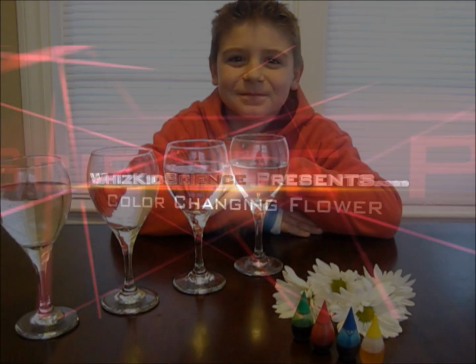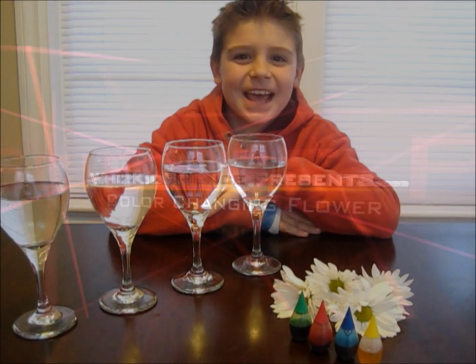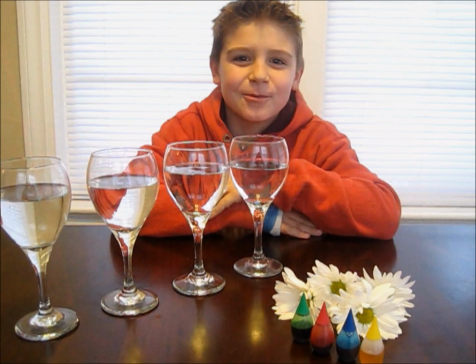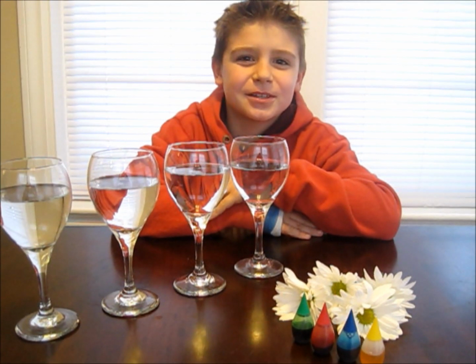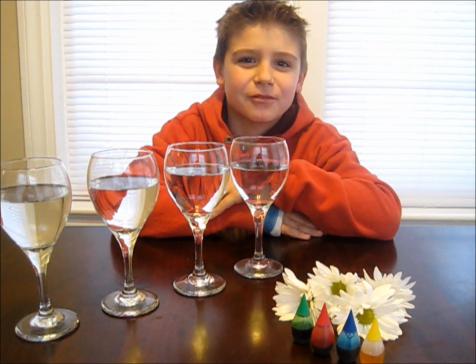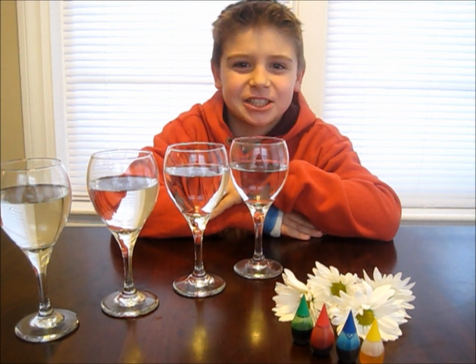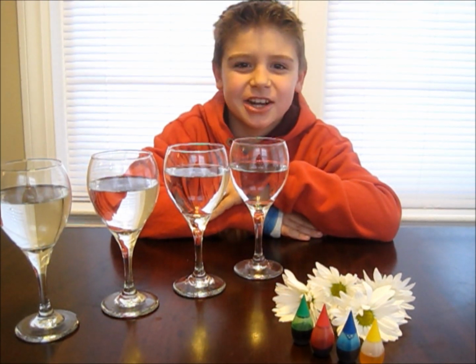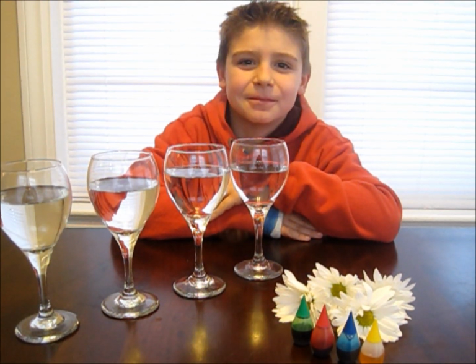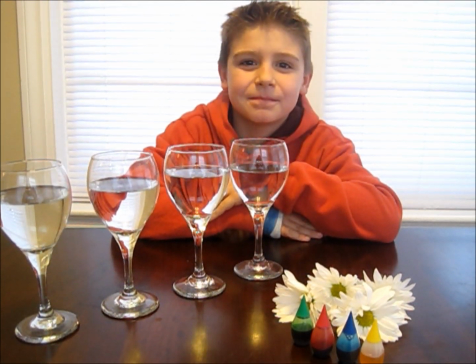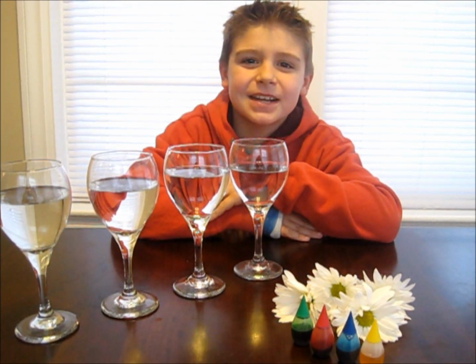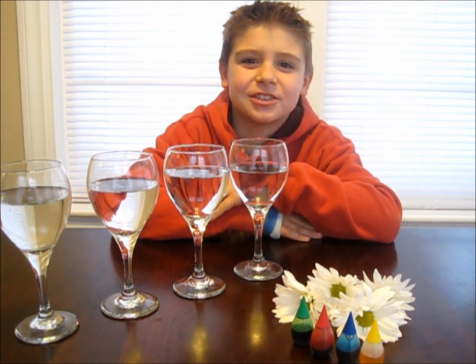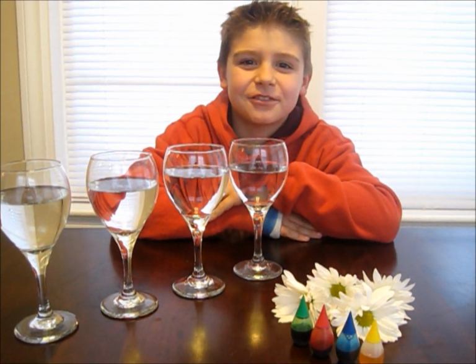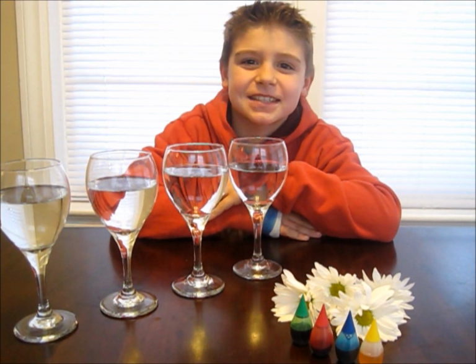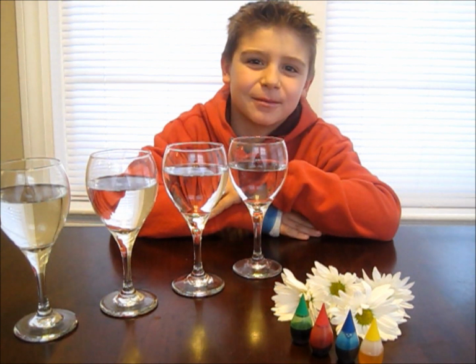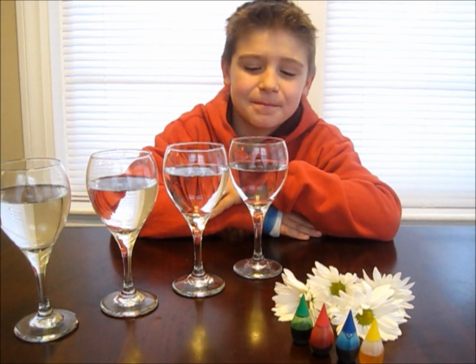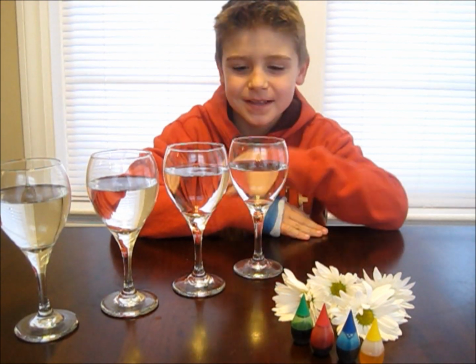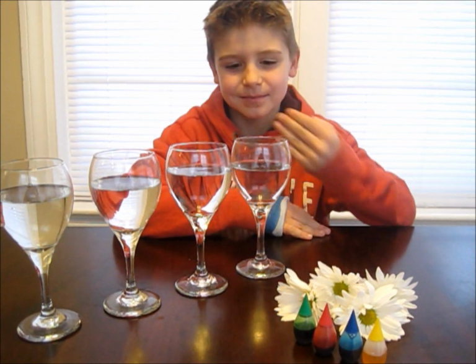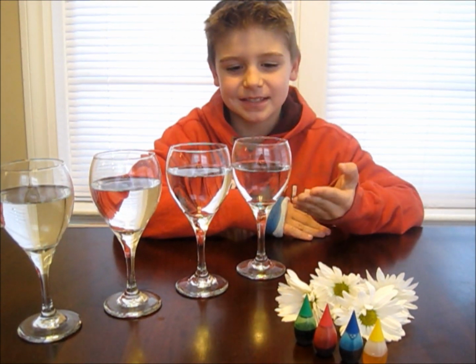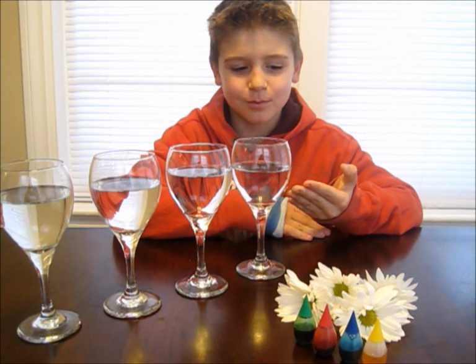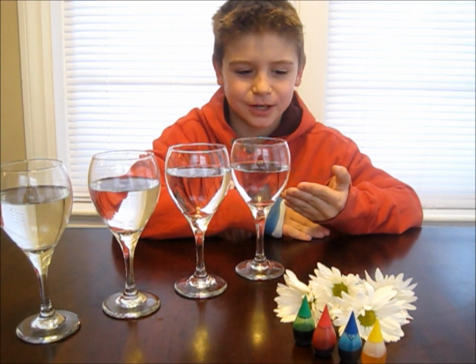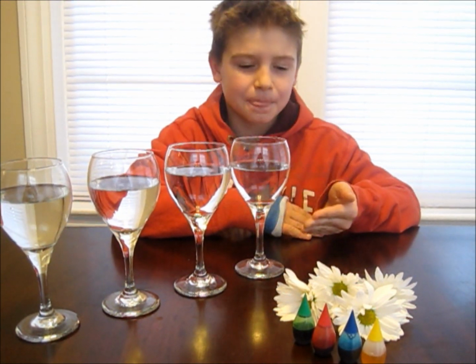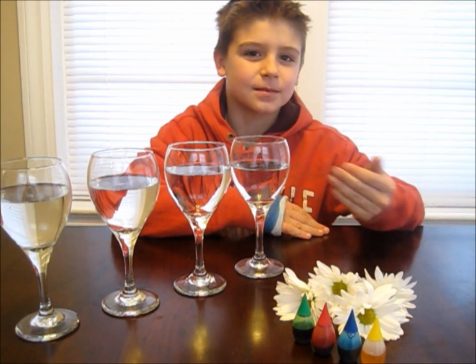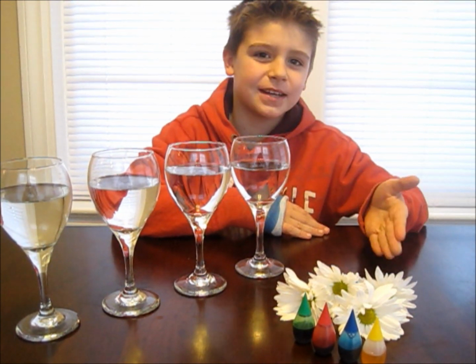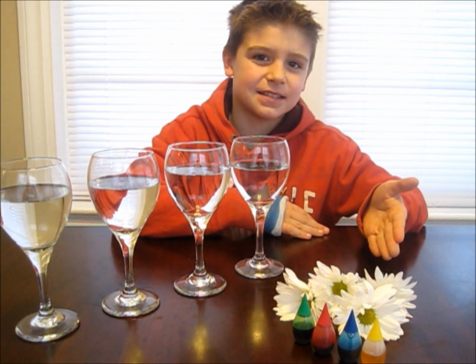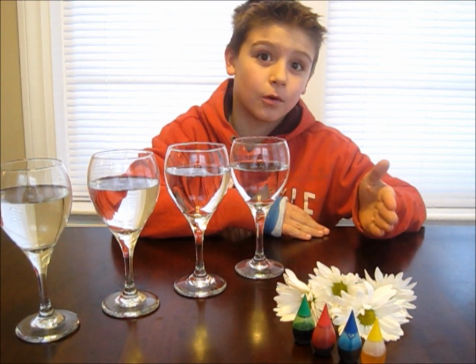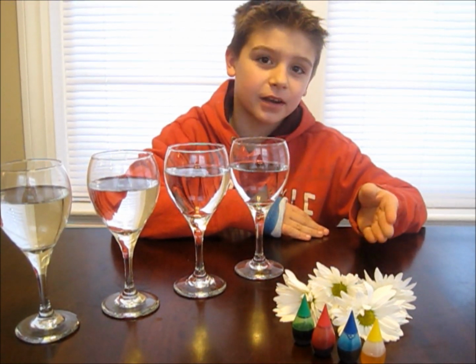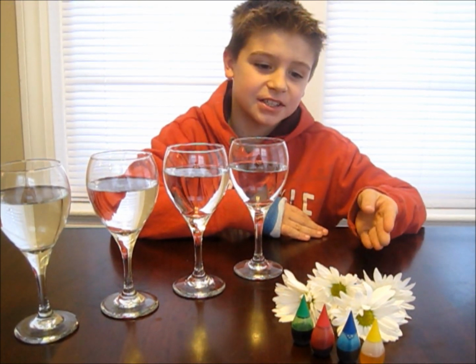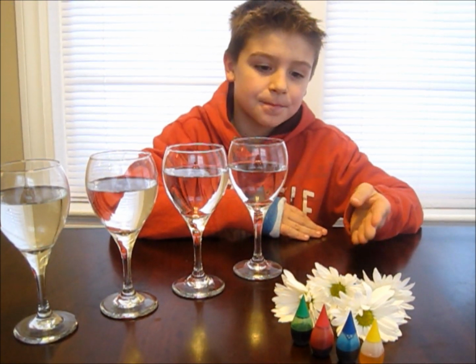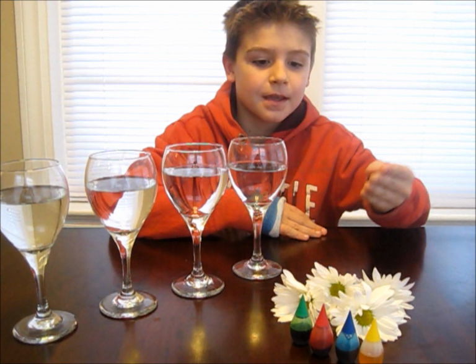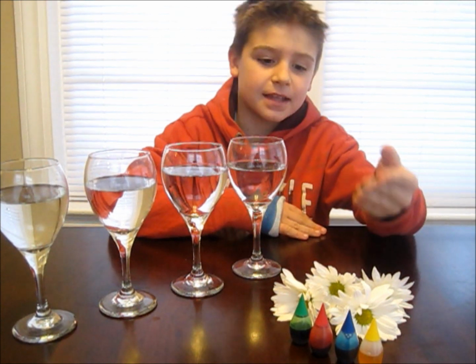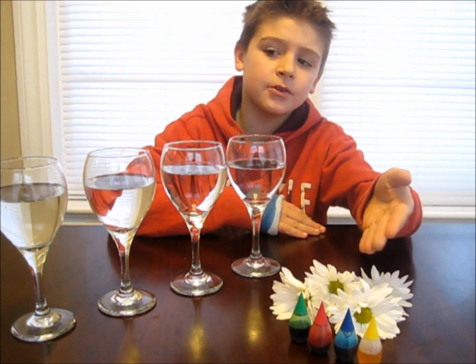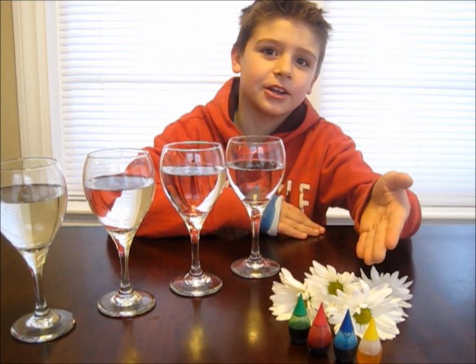Today we're going to make flowers change color. Here's what you'll need for this experiment: some glasses with water, some white daisies or carnations, and food coloring.